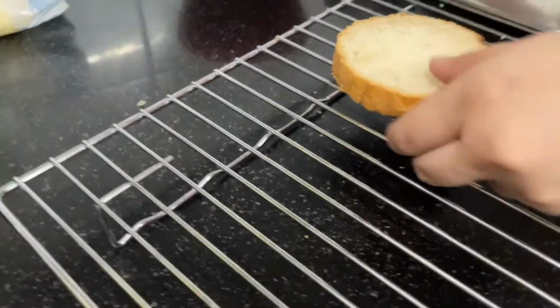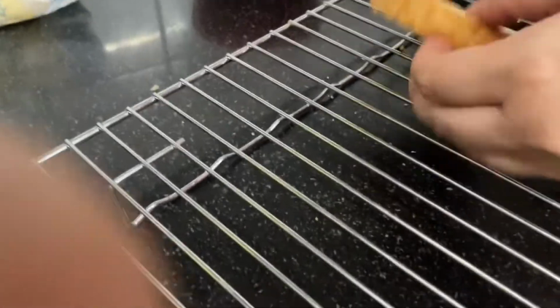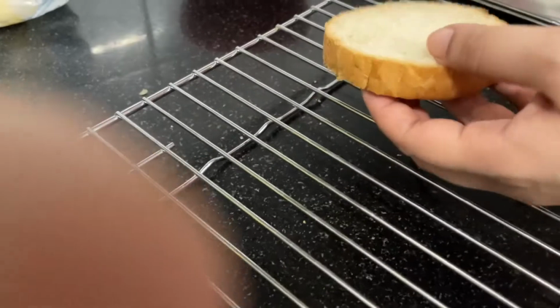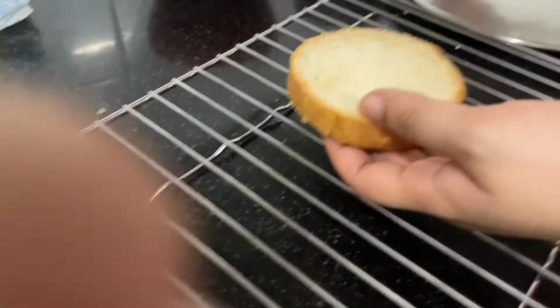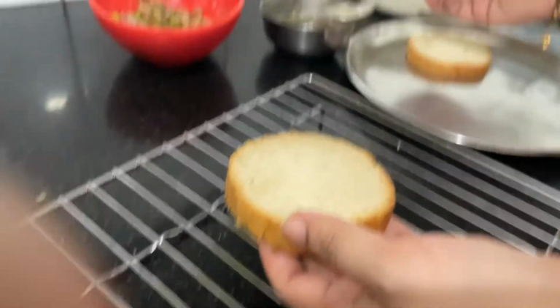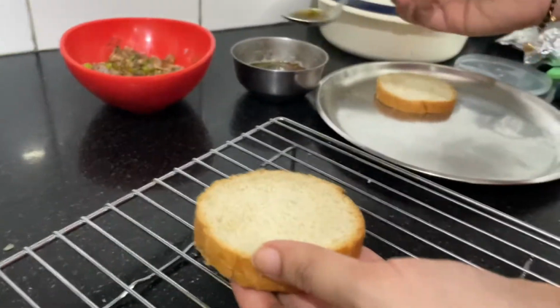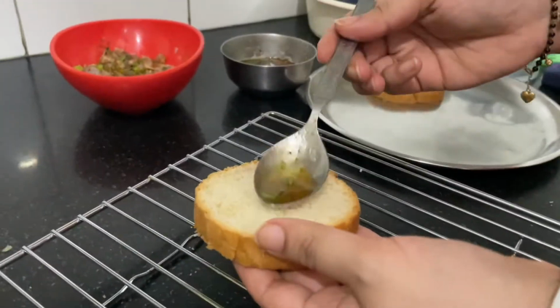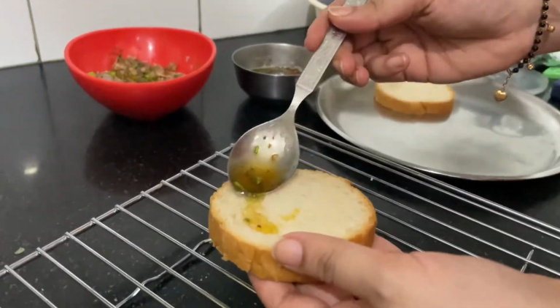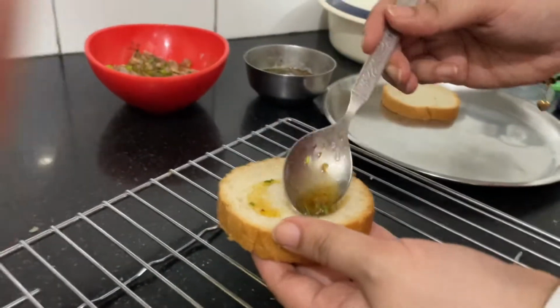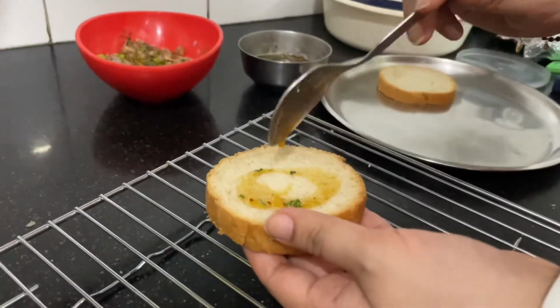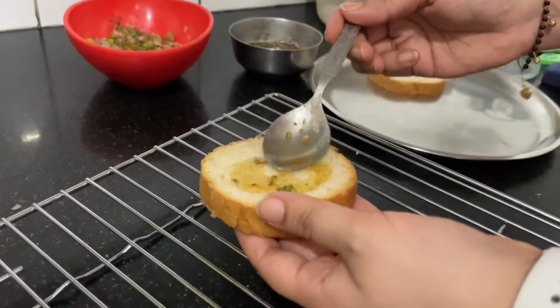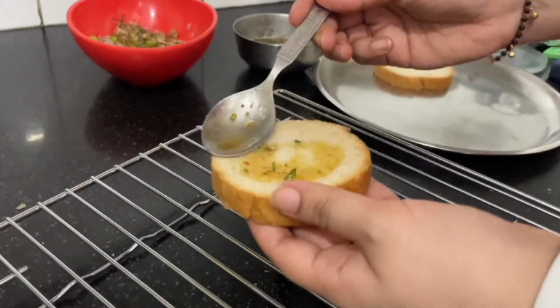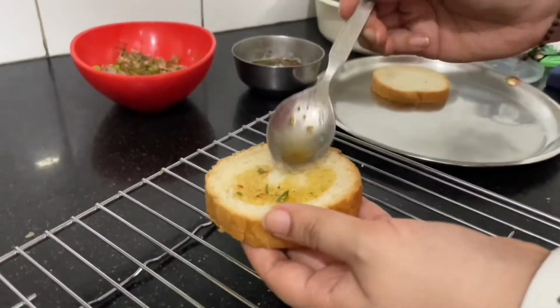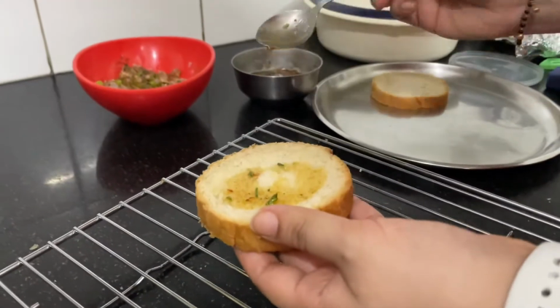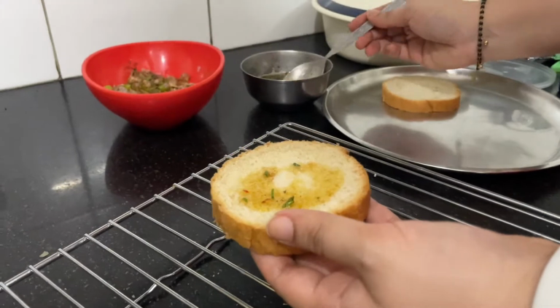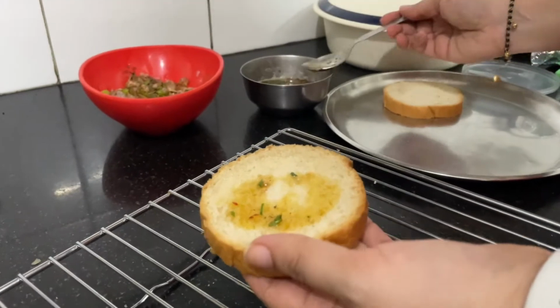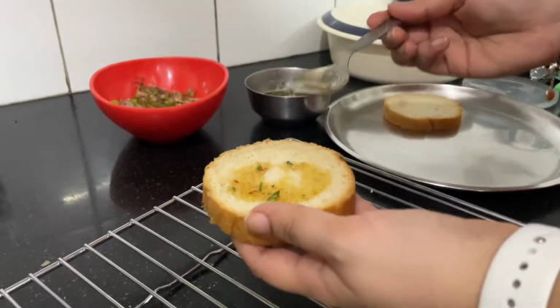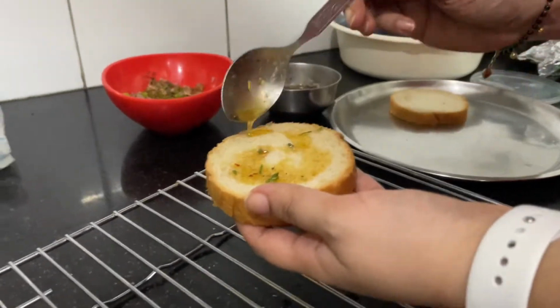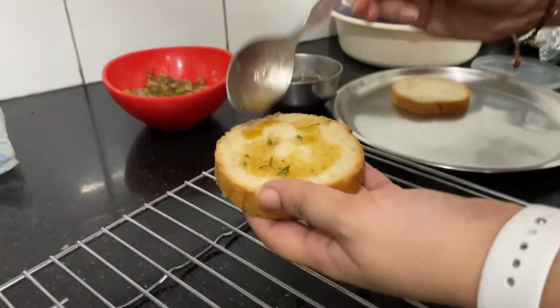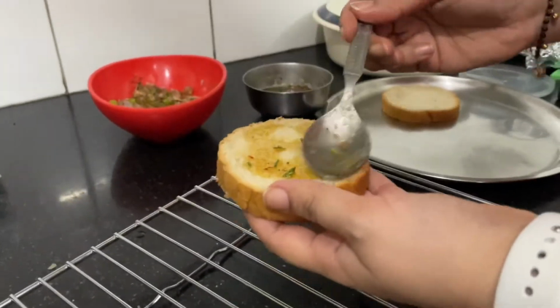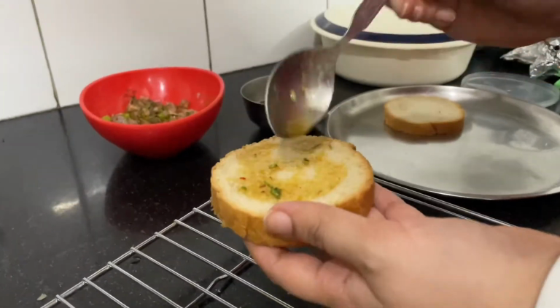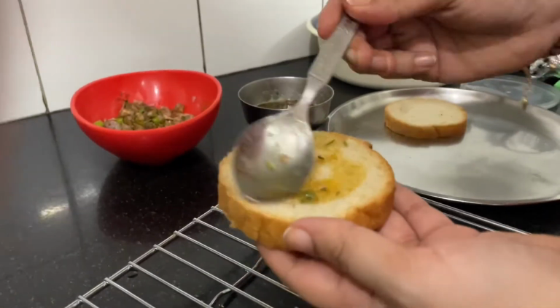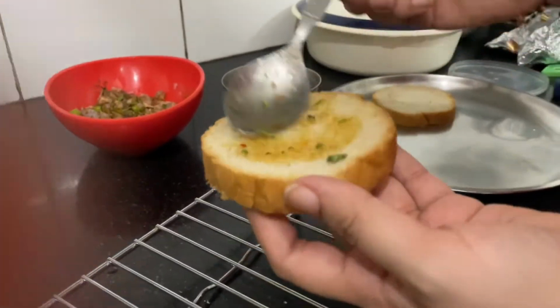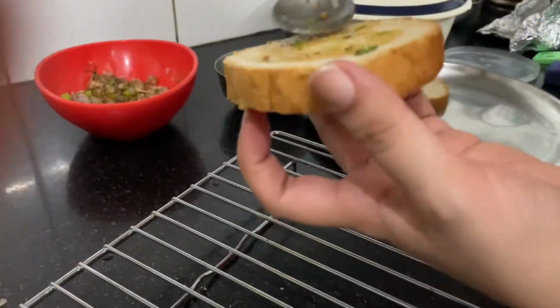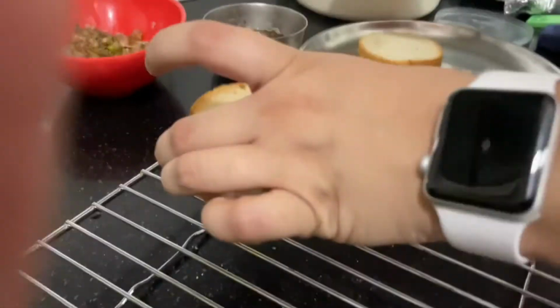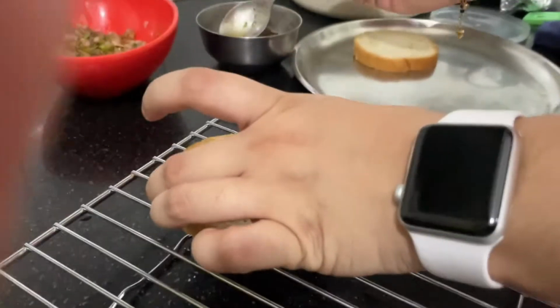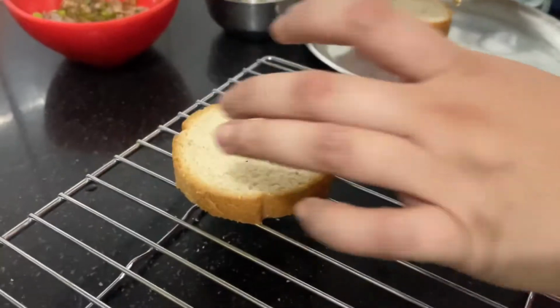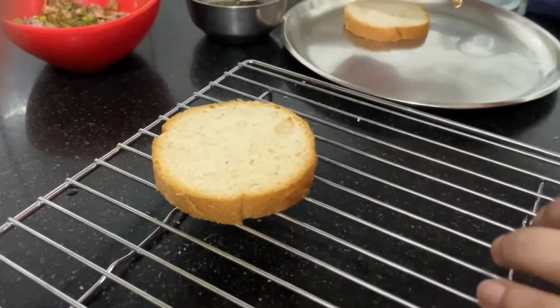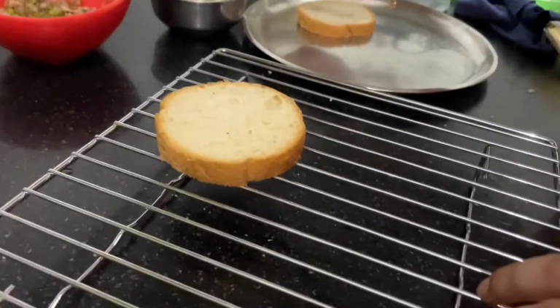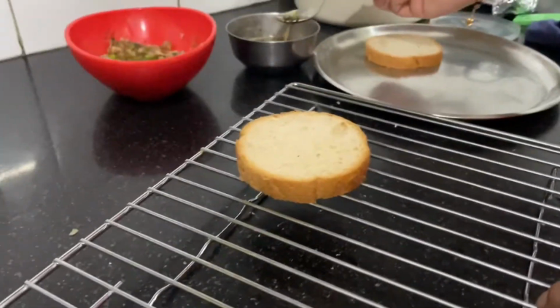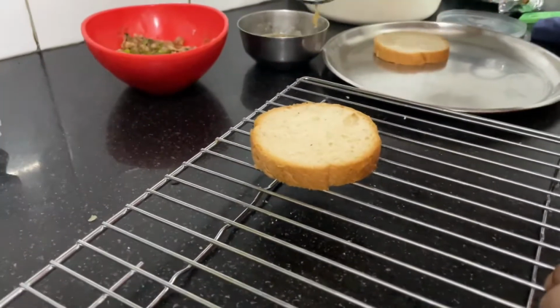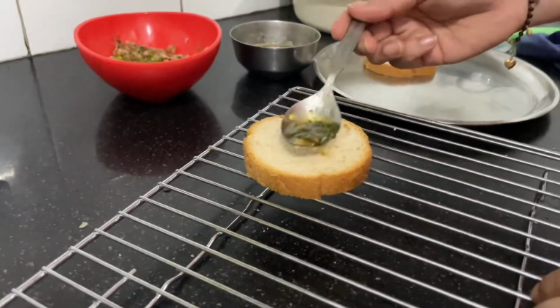After that, you have to take the garlic bread and add butter on the sides, top and bottom. Make sure you butter all sides because it will make your garlic bread crispy and also provide a good flavor.